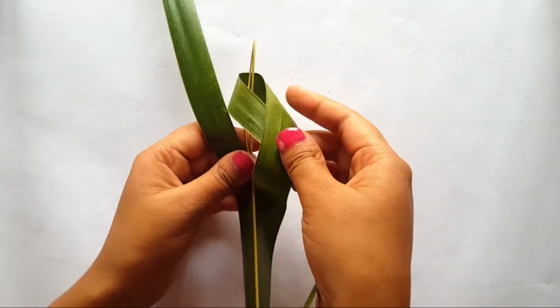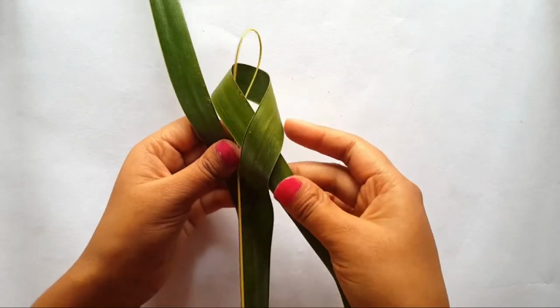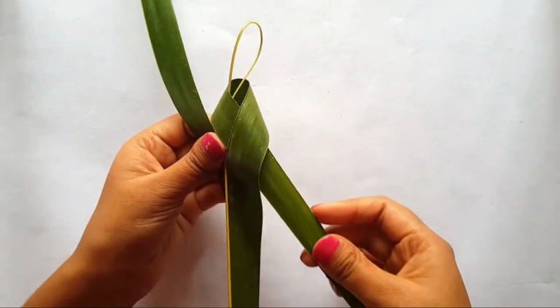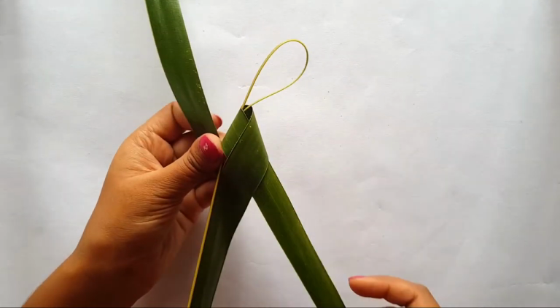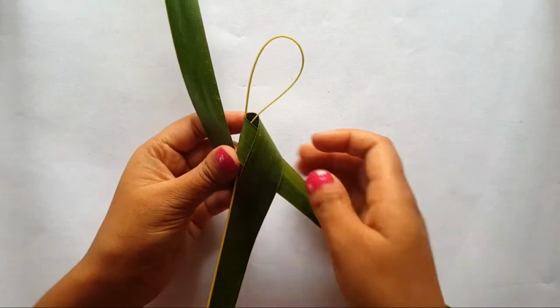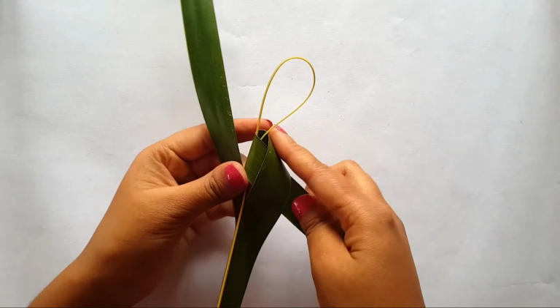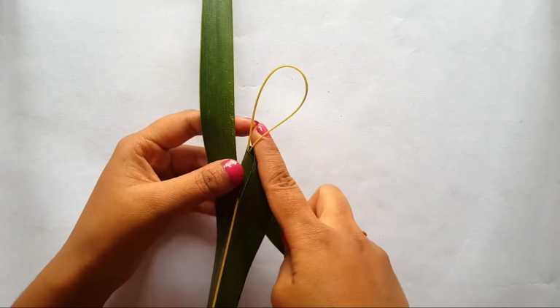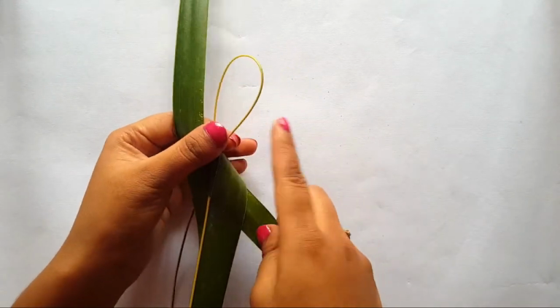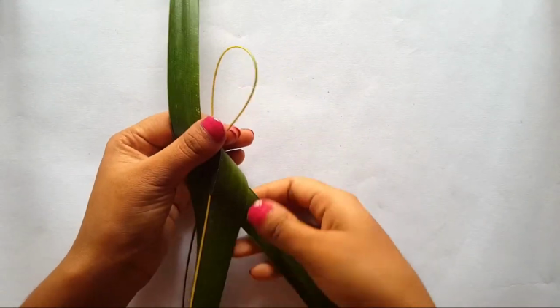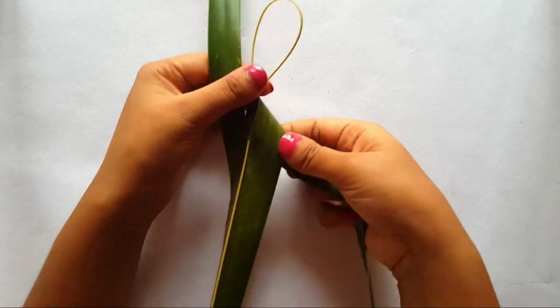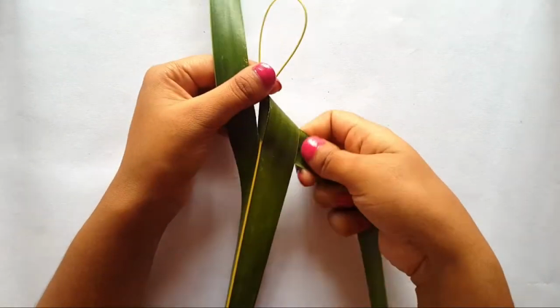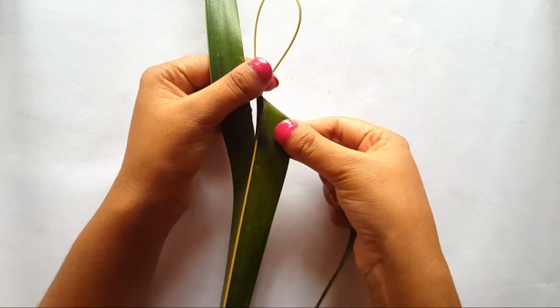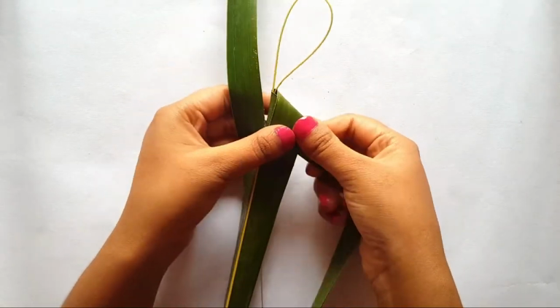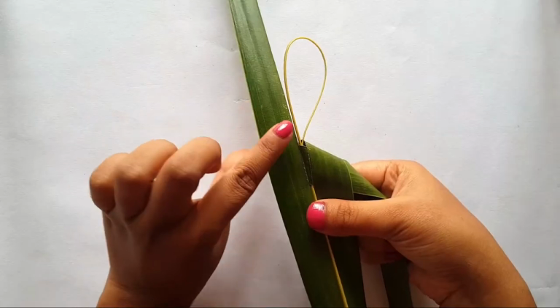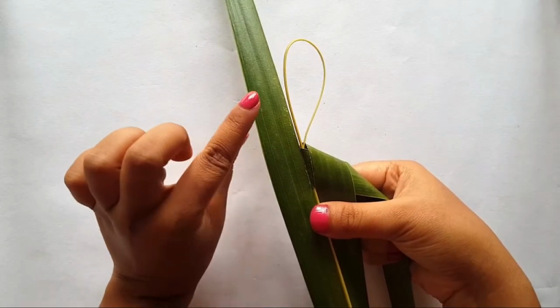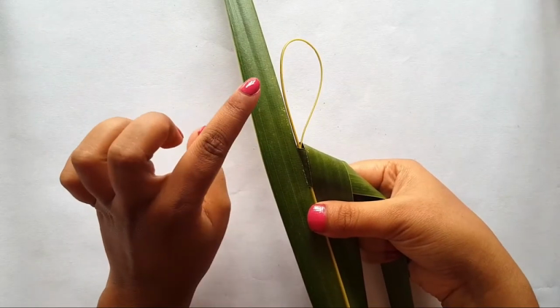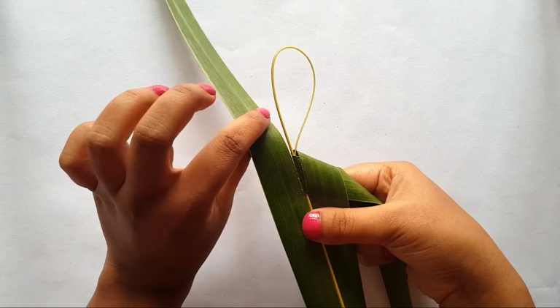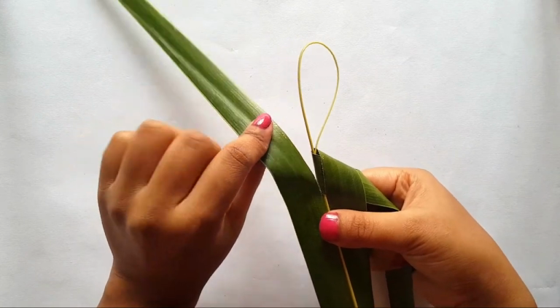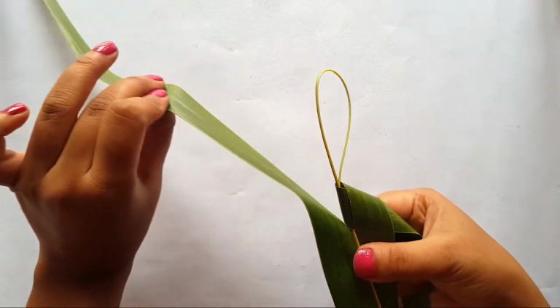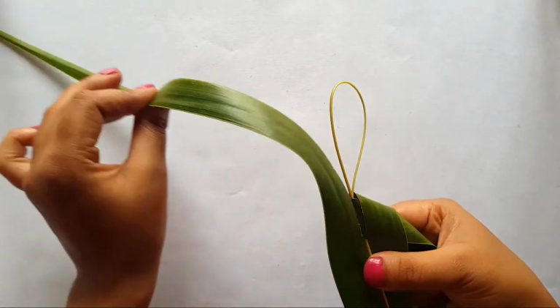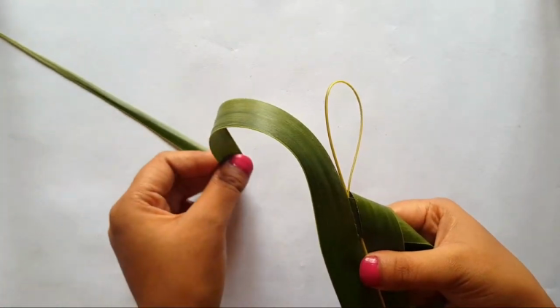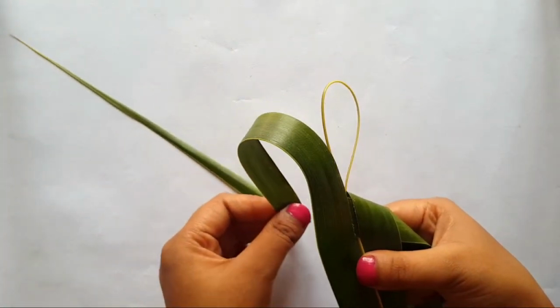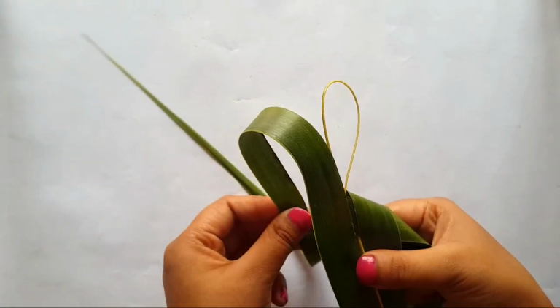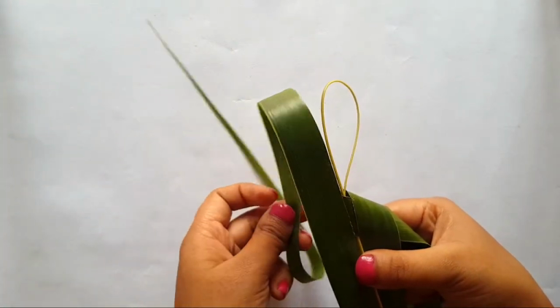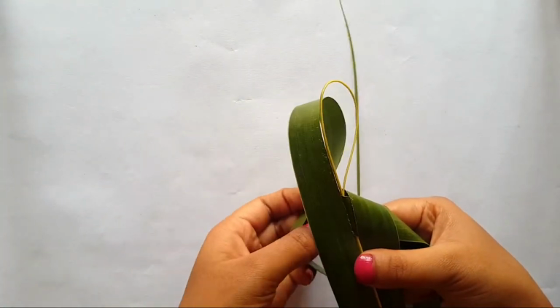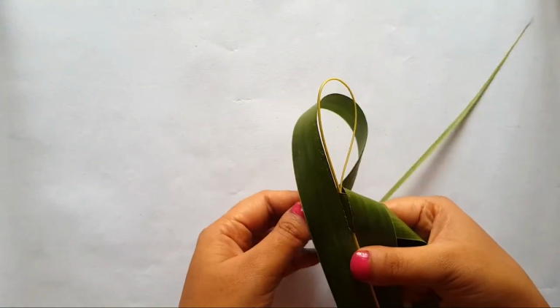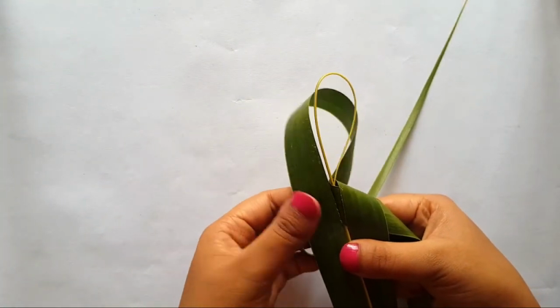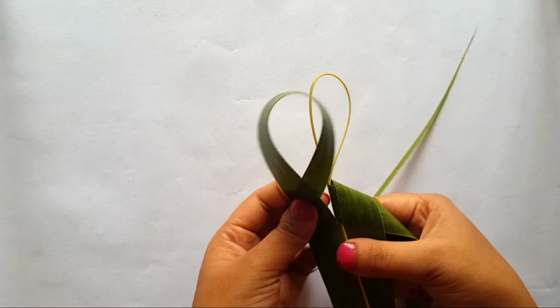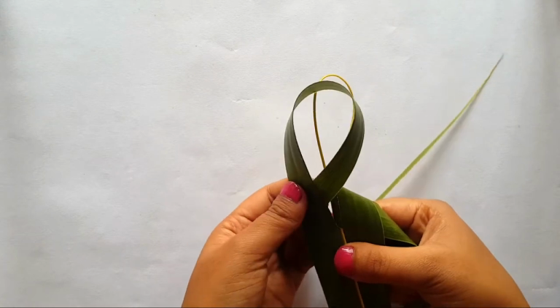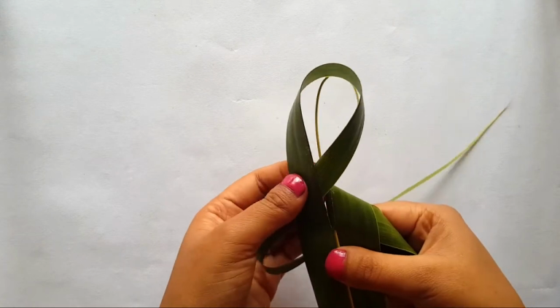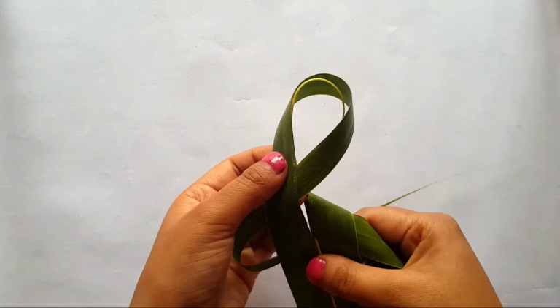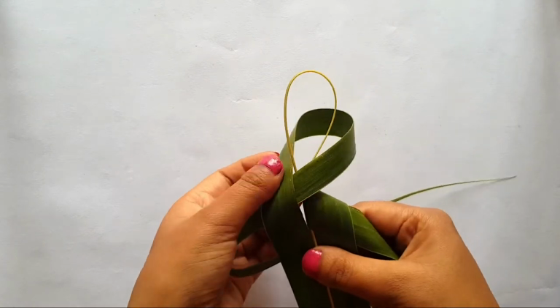Then pull it. Now do the same with the other side too — first hold it, then slide, then bring it closer to the starting point. Now rotate towards the inner side and again slide. Finally, the loop will go through the hole and pull it.